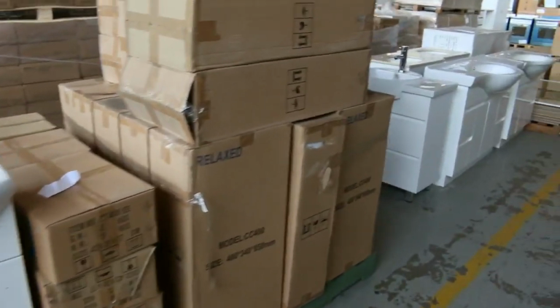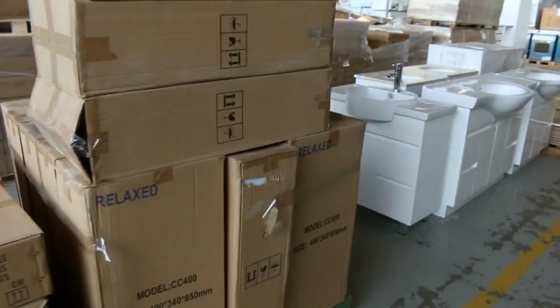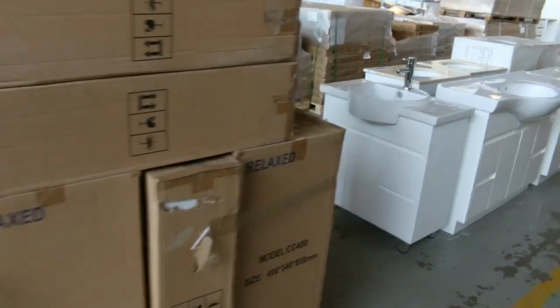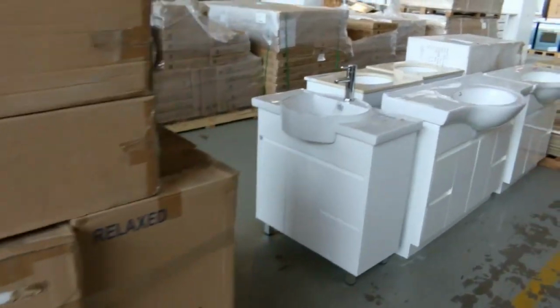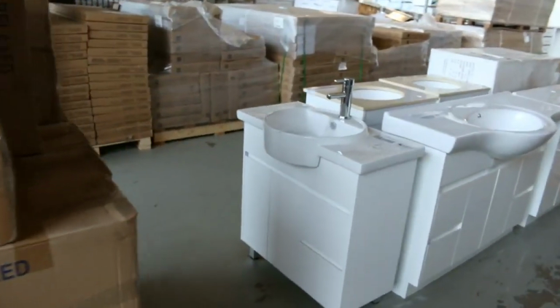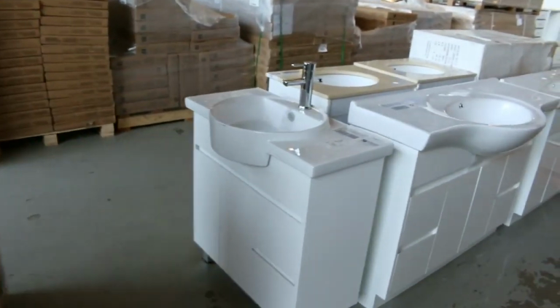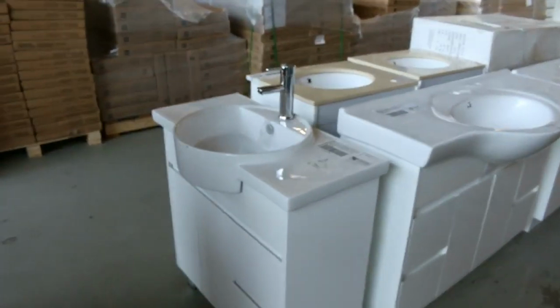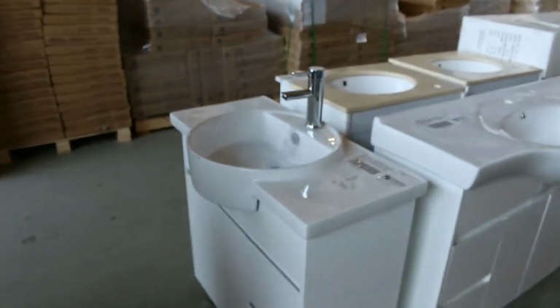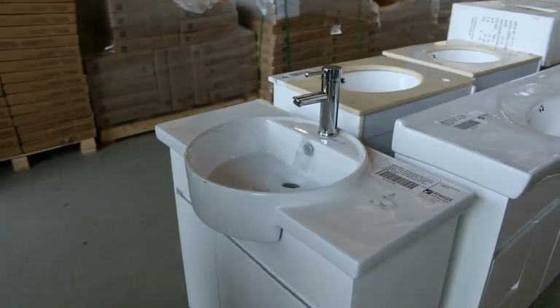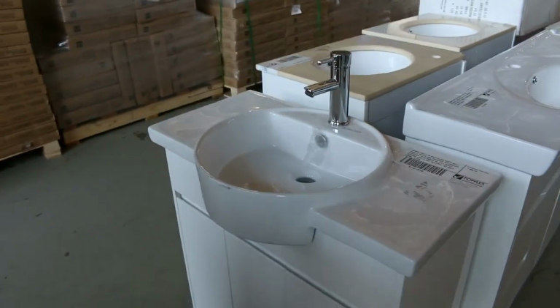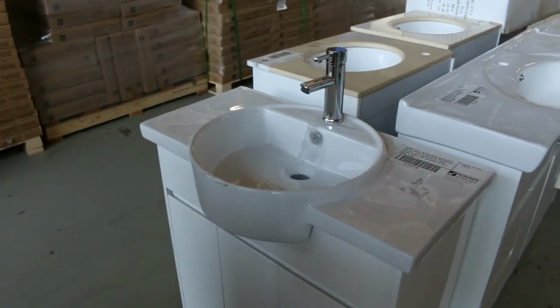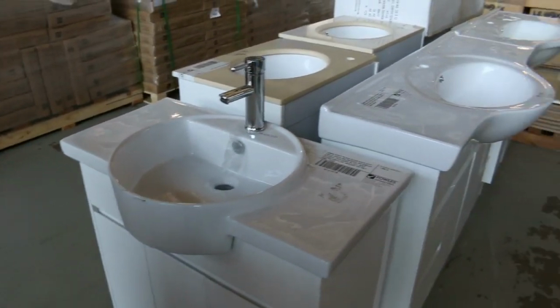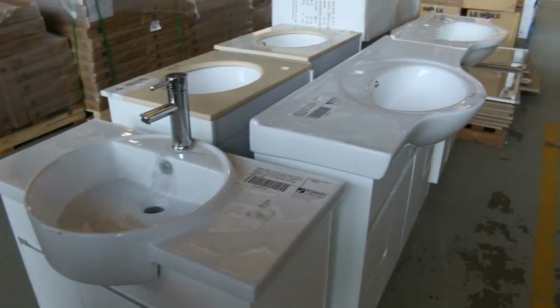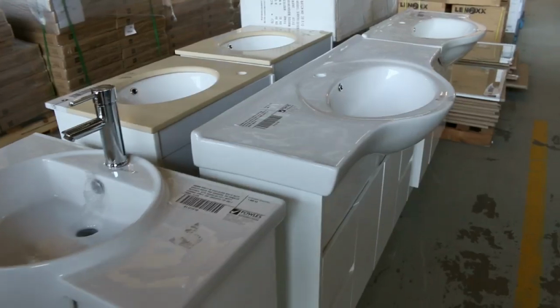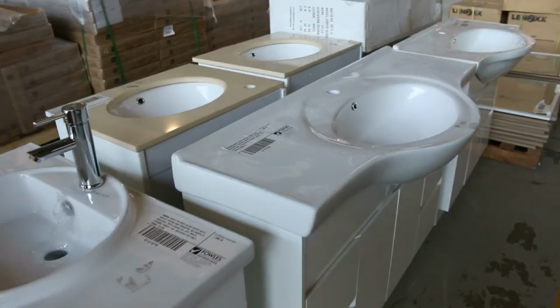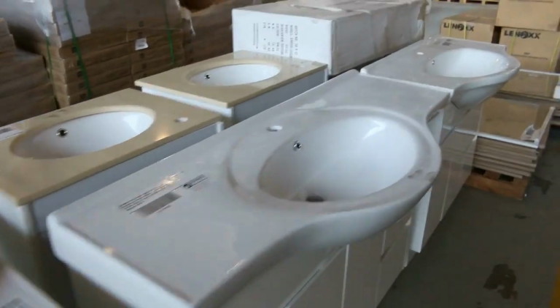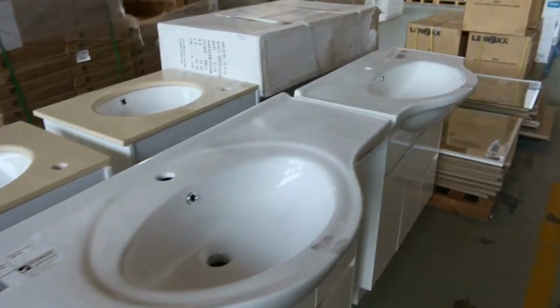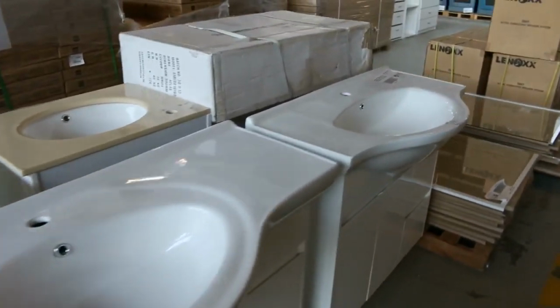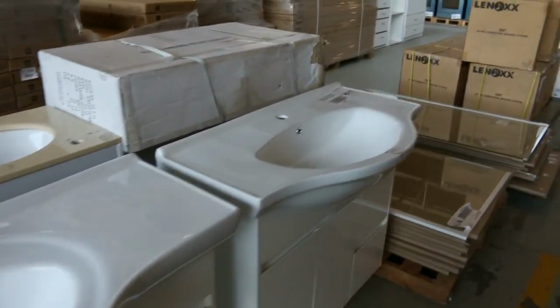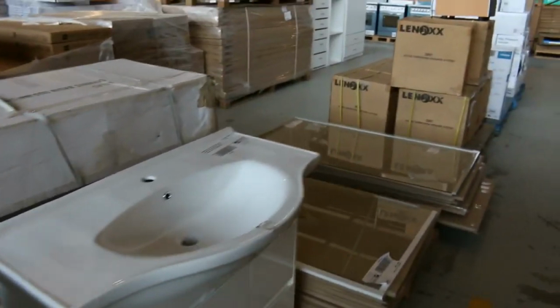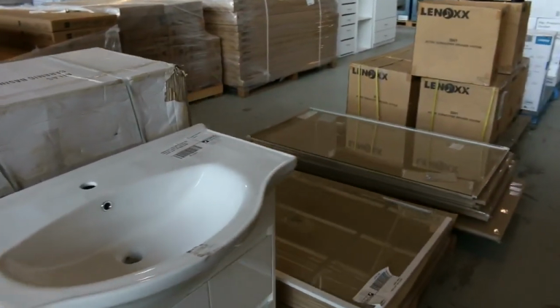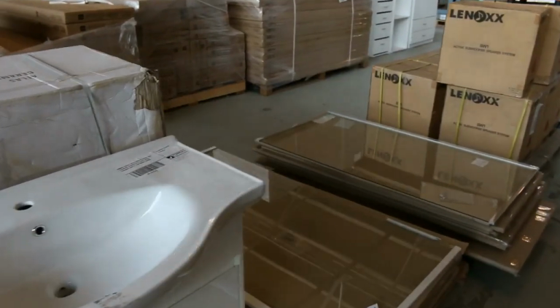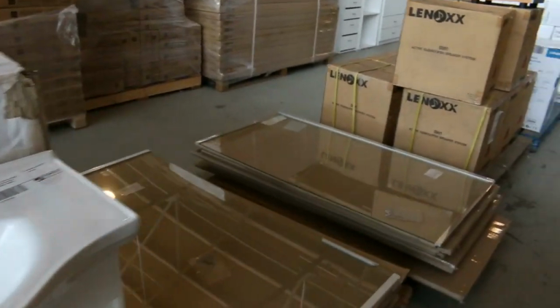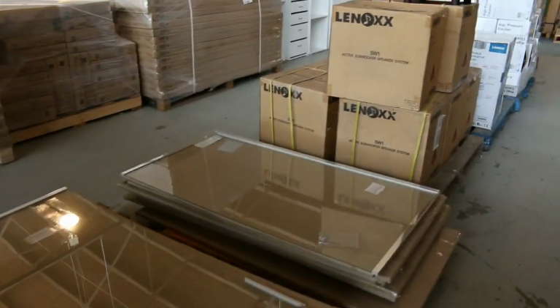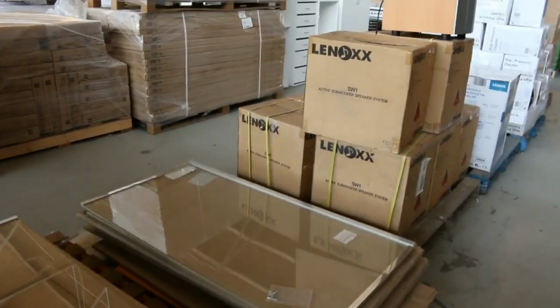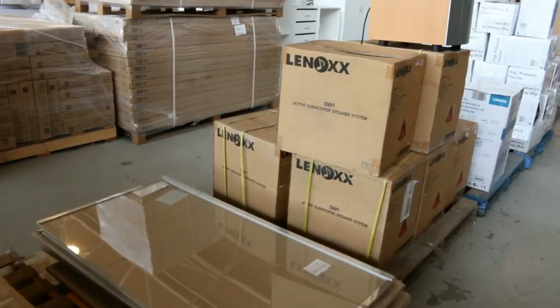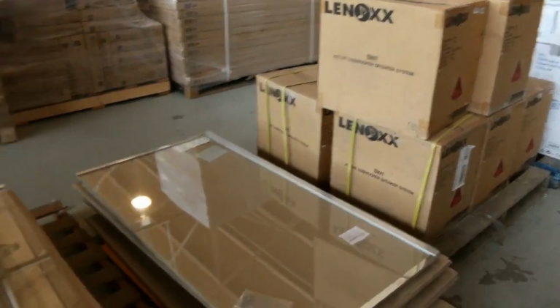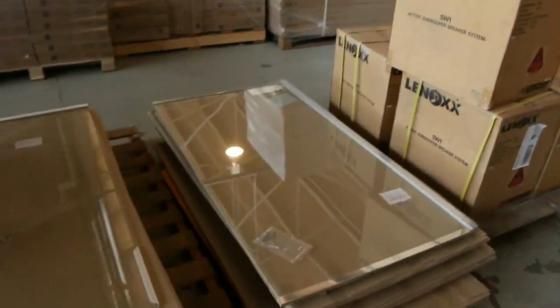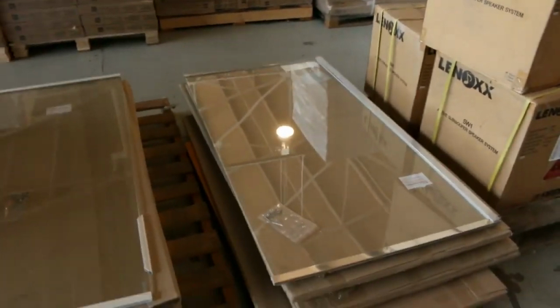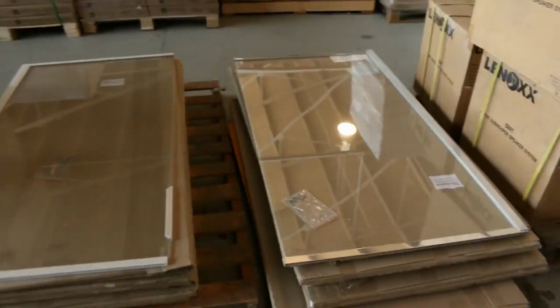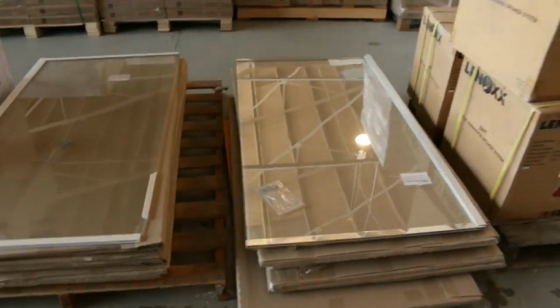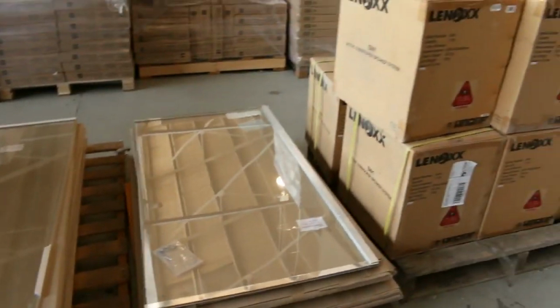Heaps of vanities in as well — stacks of free-standing vanities. Also plenty of vanity bowls, anywhere from around $5 for the bowls through to a couple of hundred for these ones. Also some shower screens, probably looking around the hundred dollar mark.